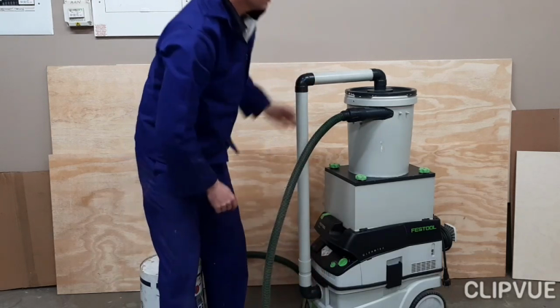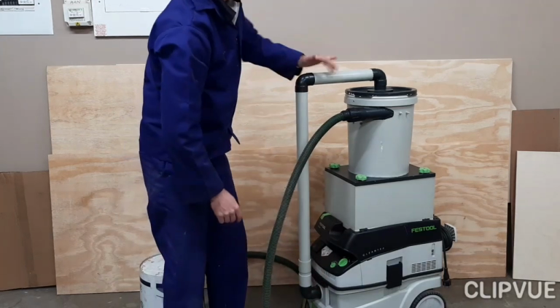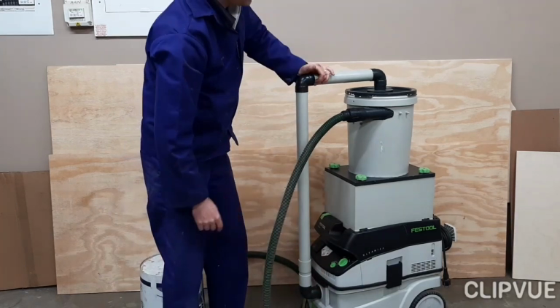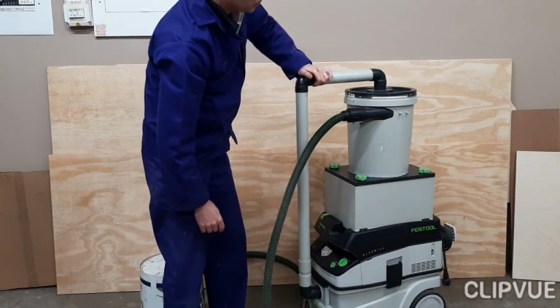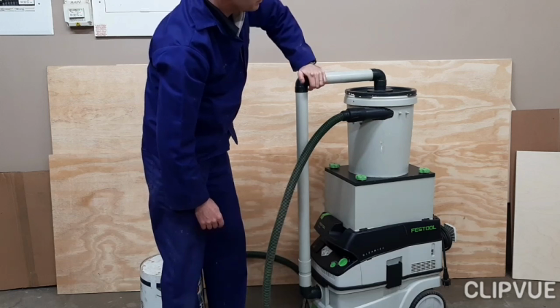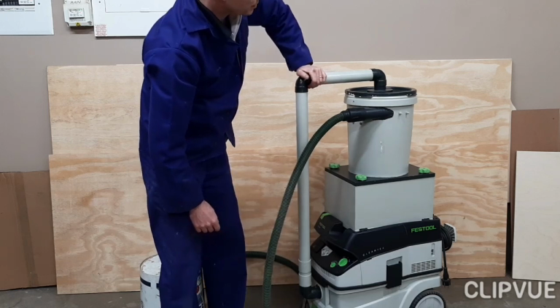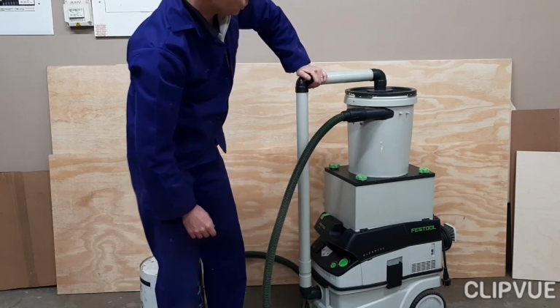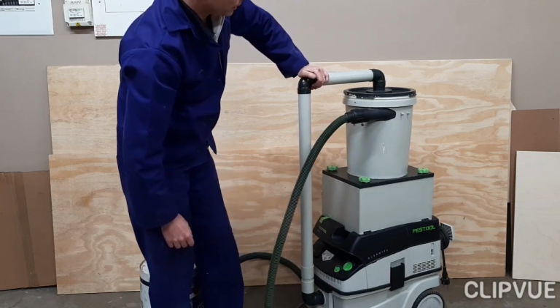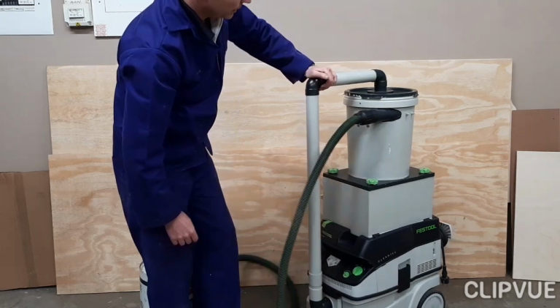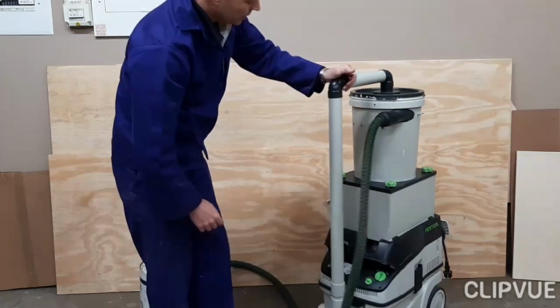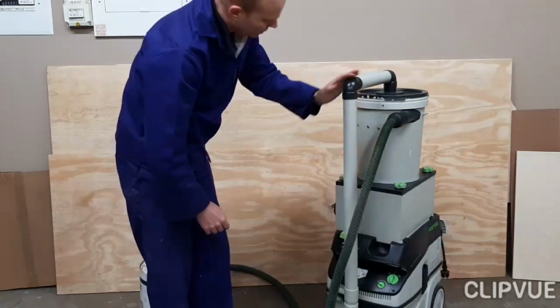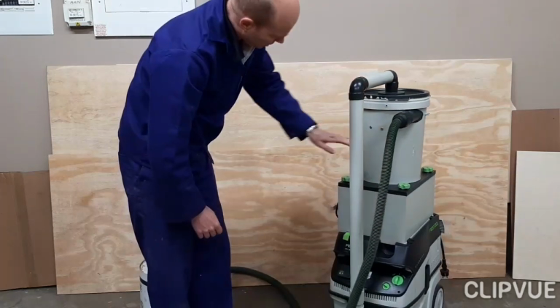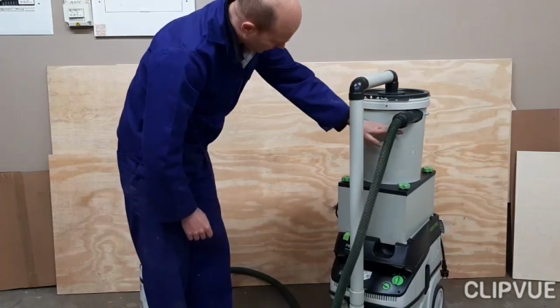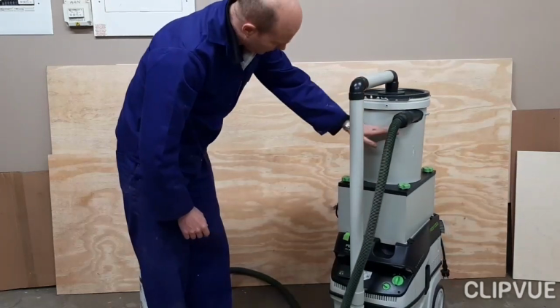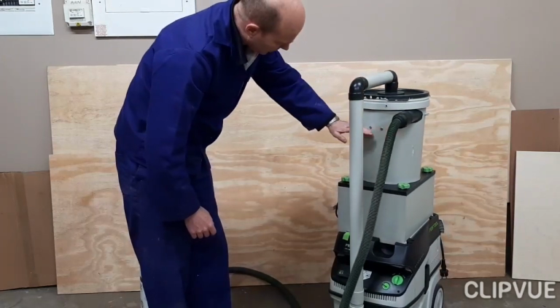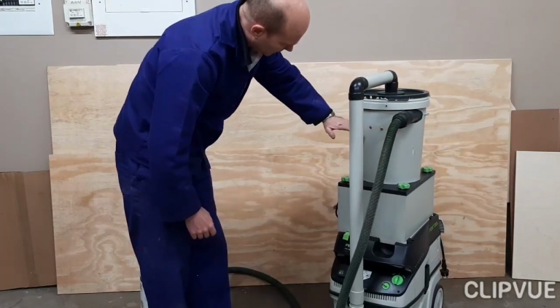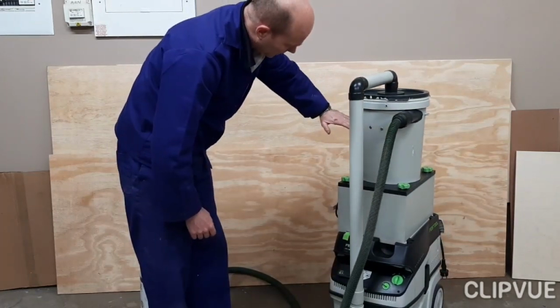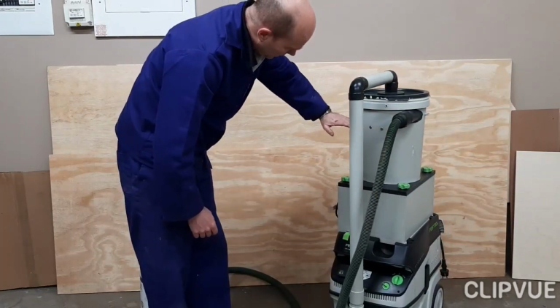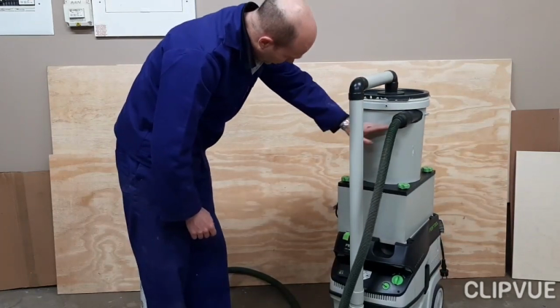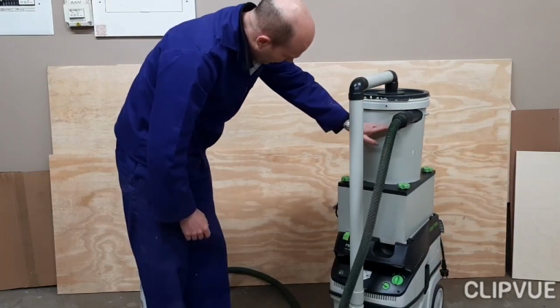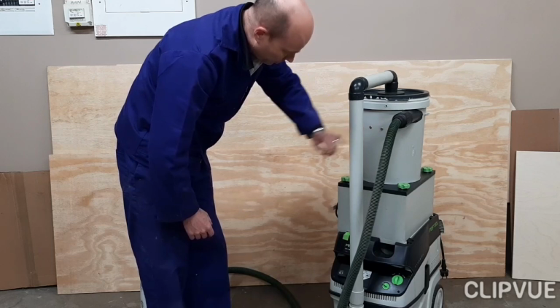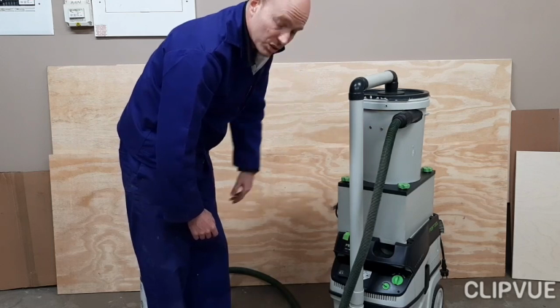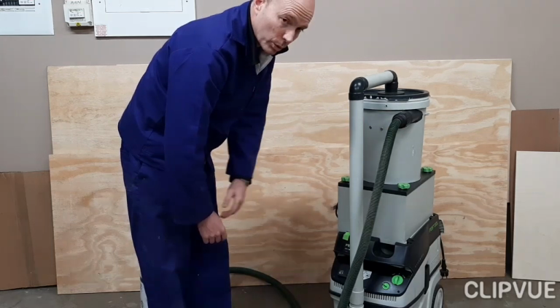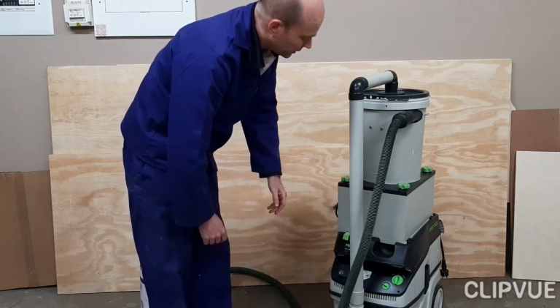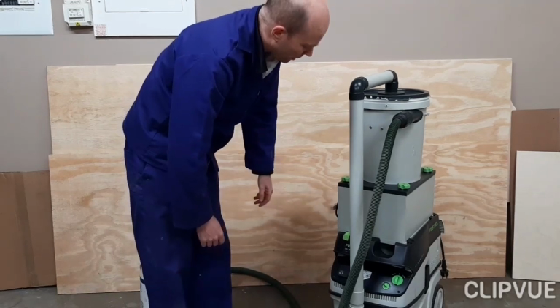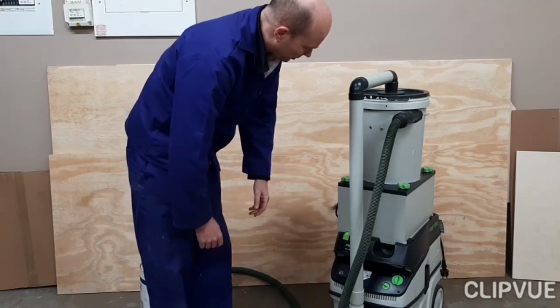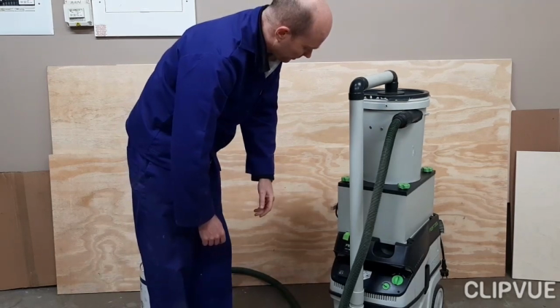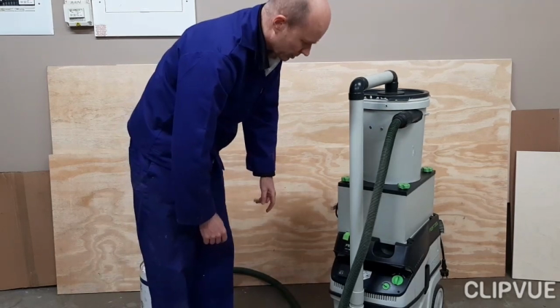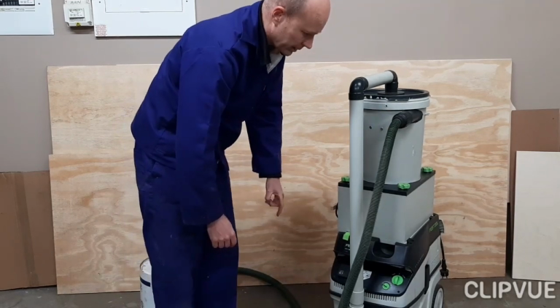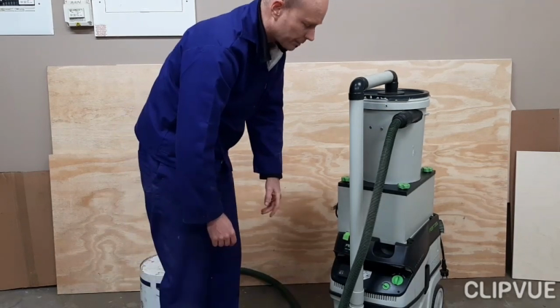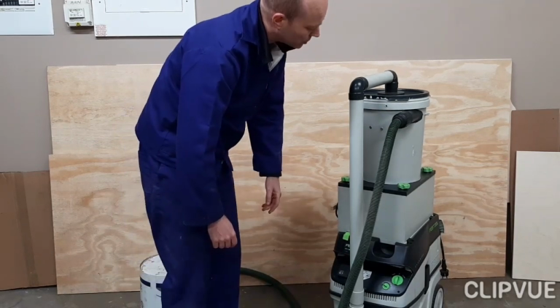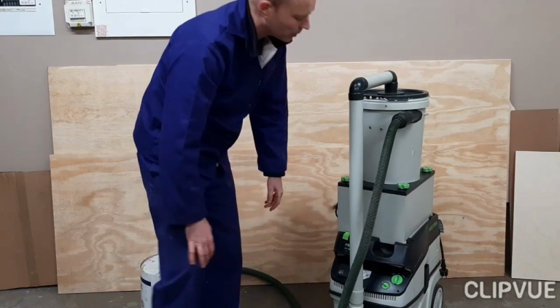The key thing that makes it work is inside here we have what's called the thien baffle. Let's have a closer look.